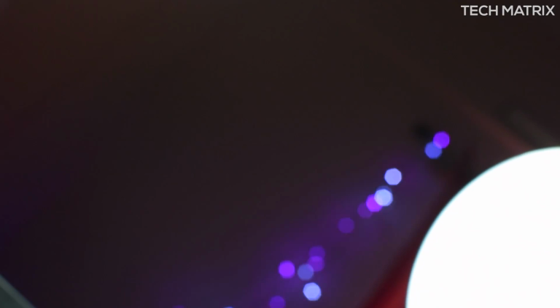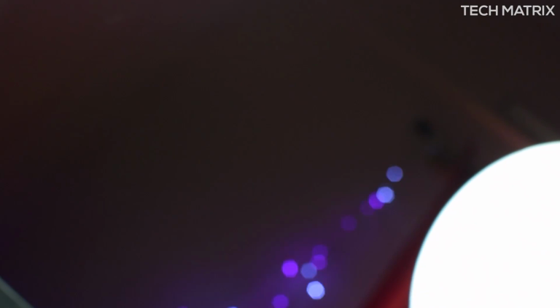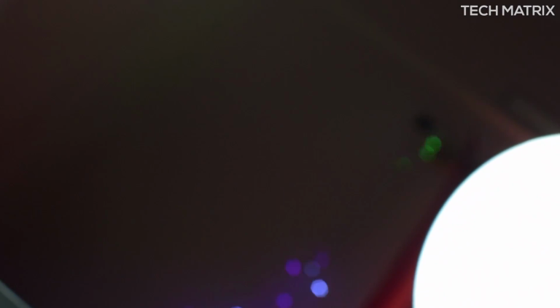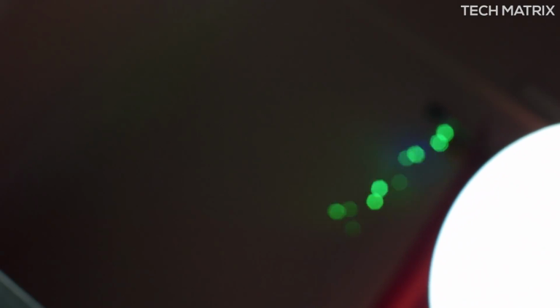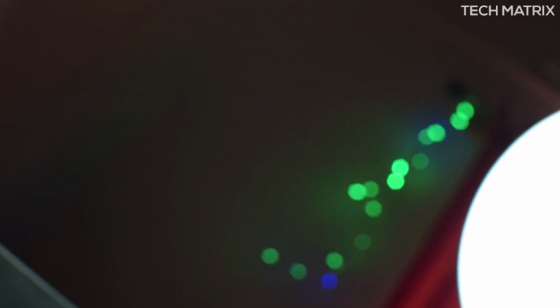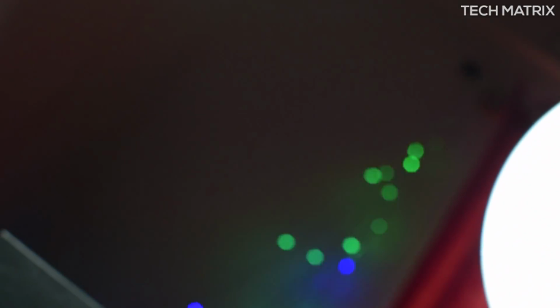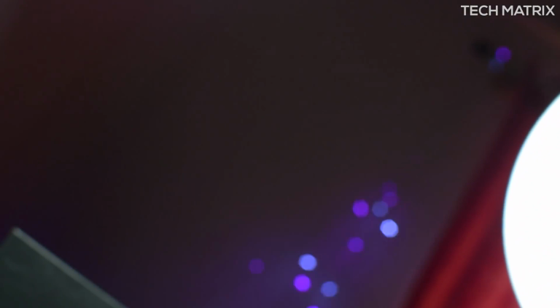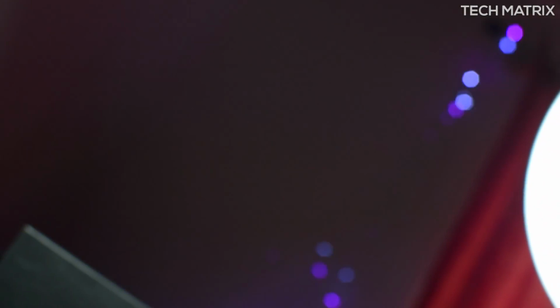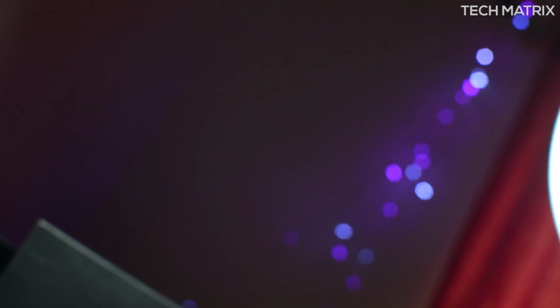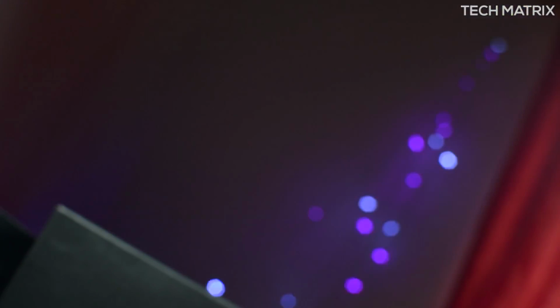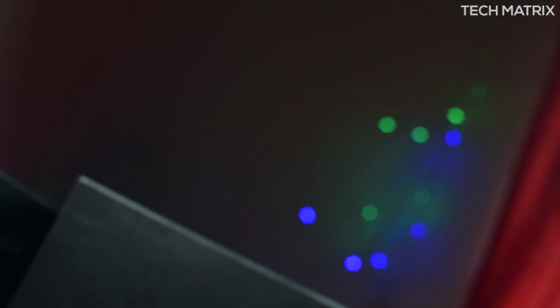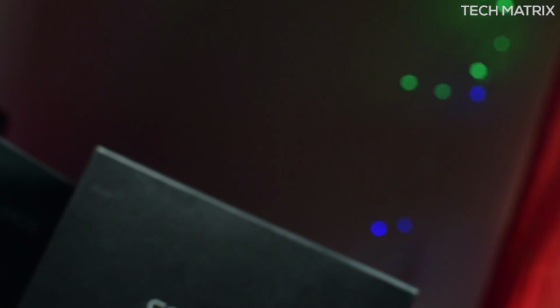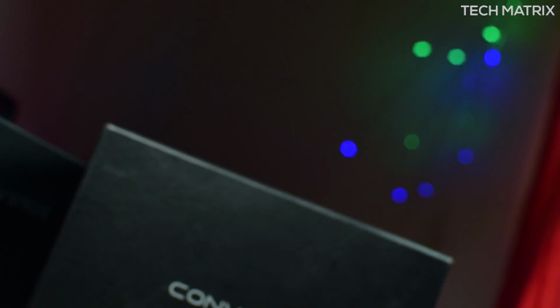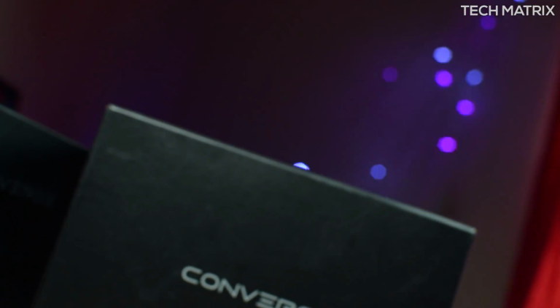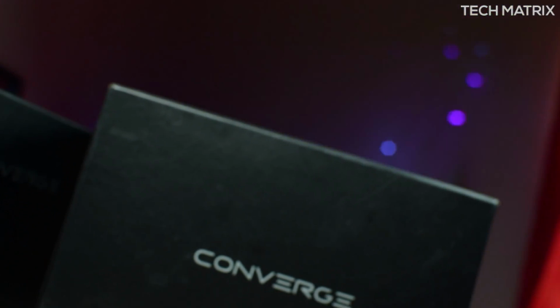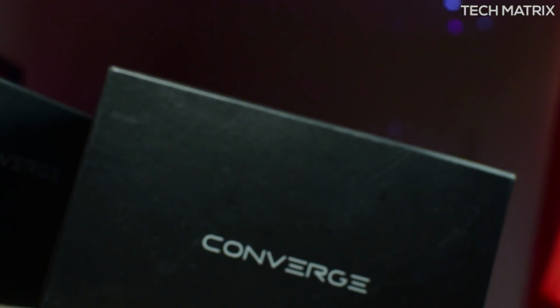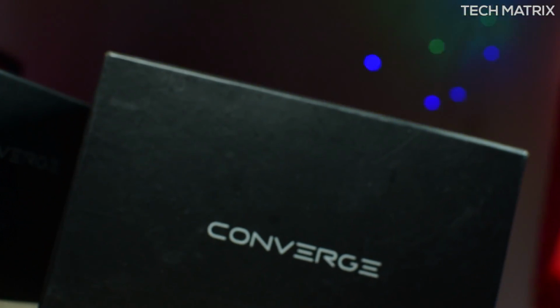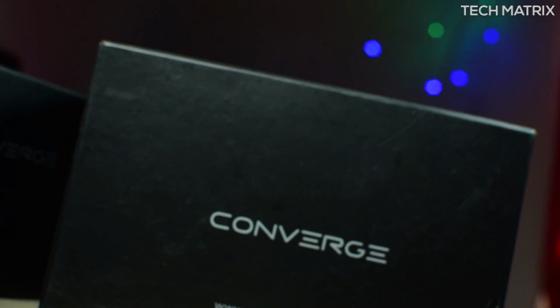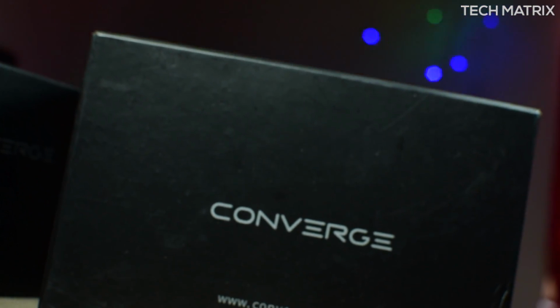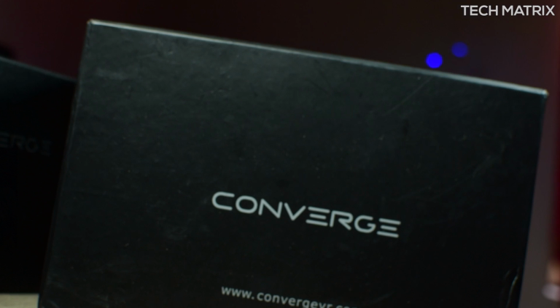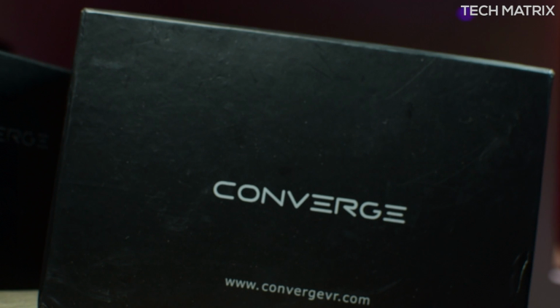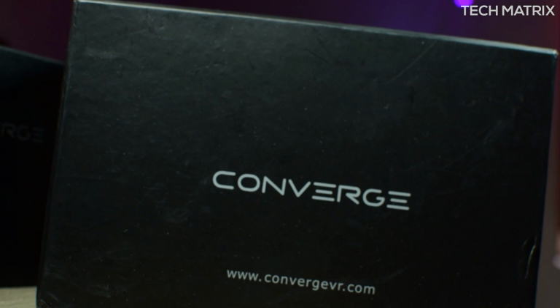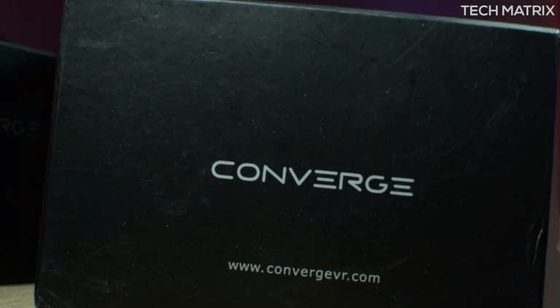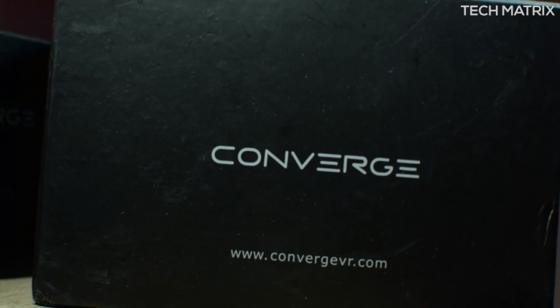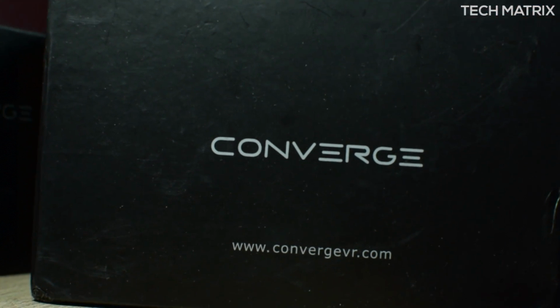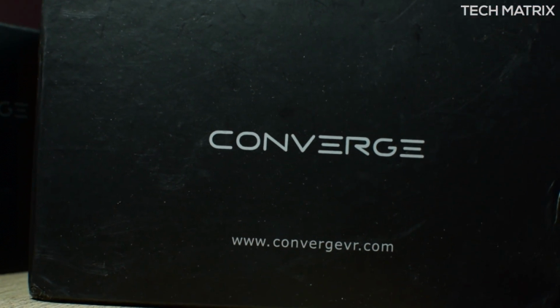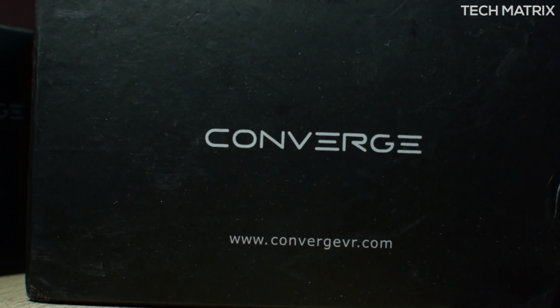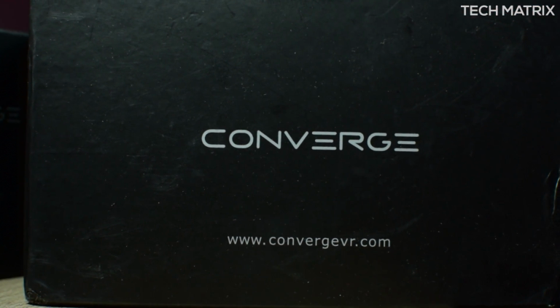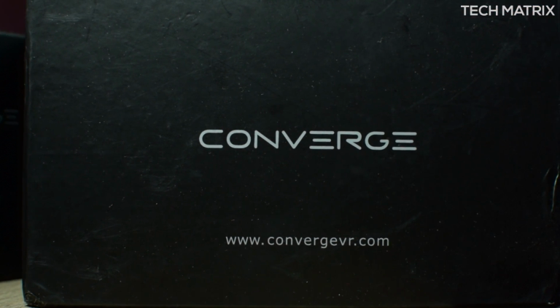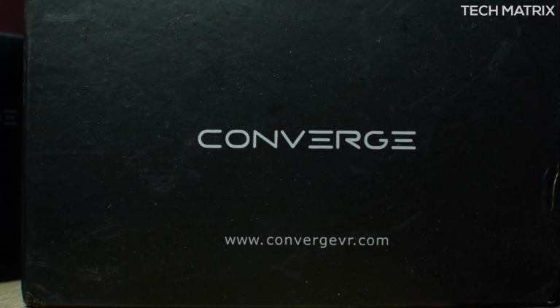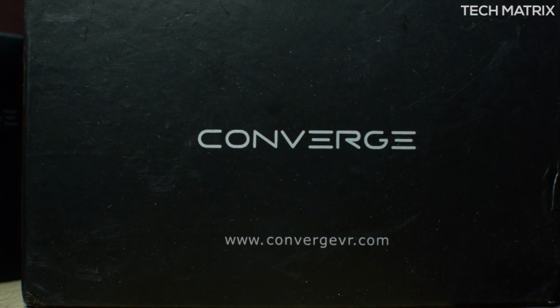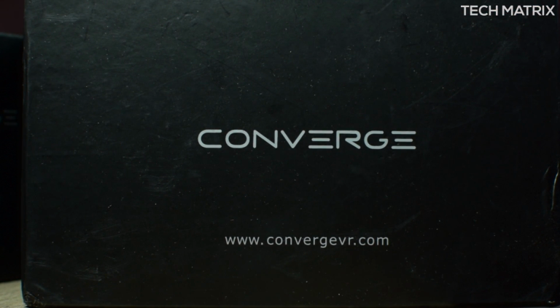What's up guys? This is Bharat here. Welcome back to another video on Tech Matrix. Today, let's check out the first Daydream compatible VR headset — it's the Converge VR DK3 headset.